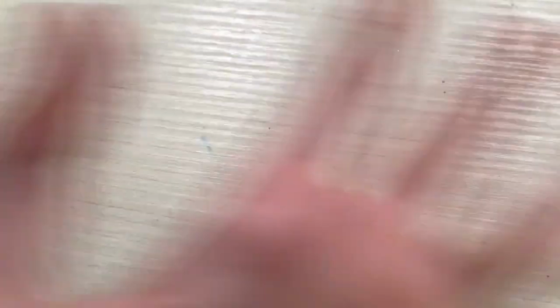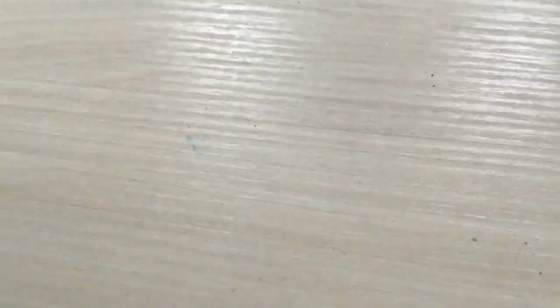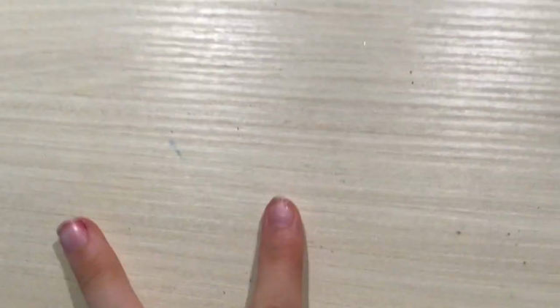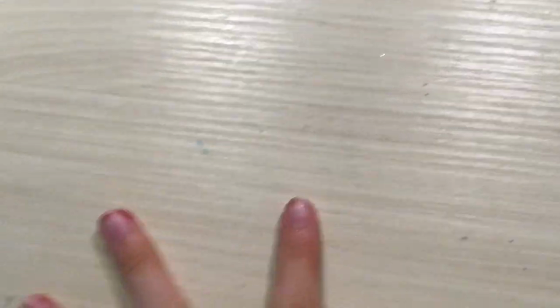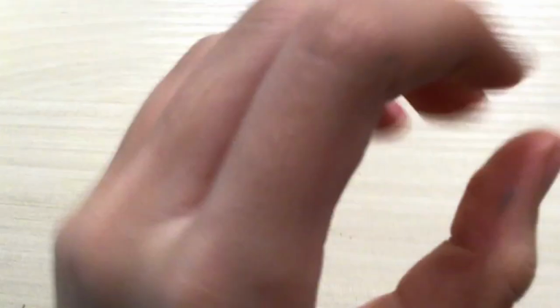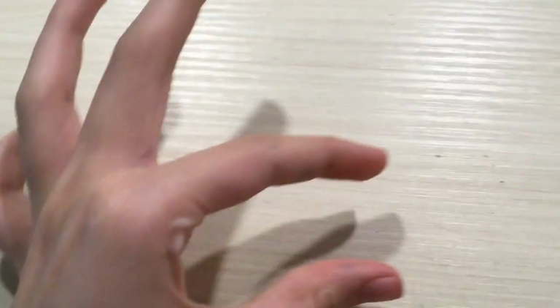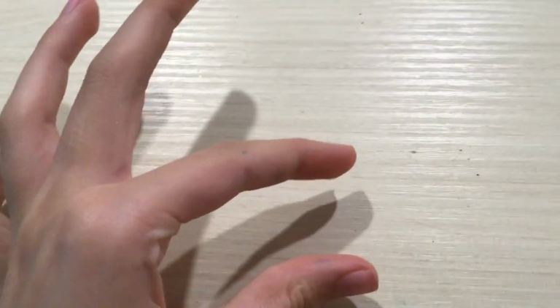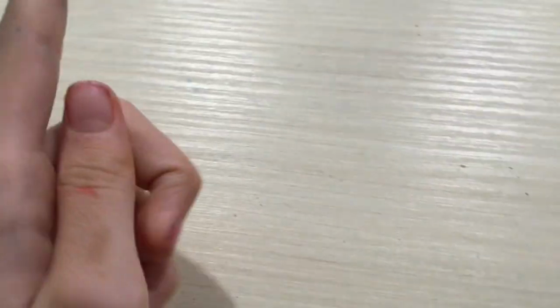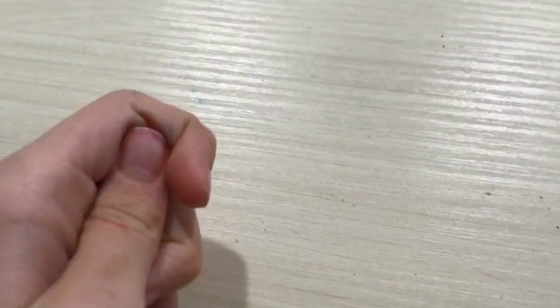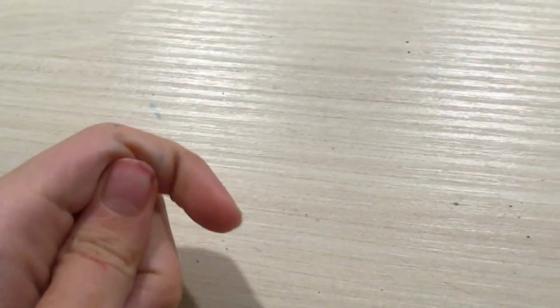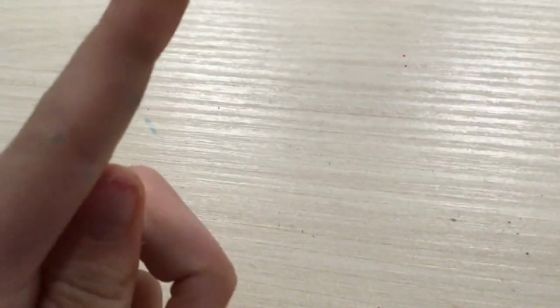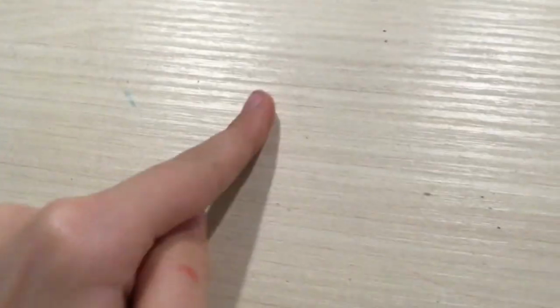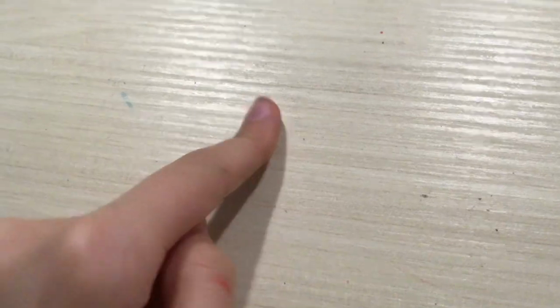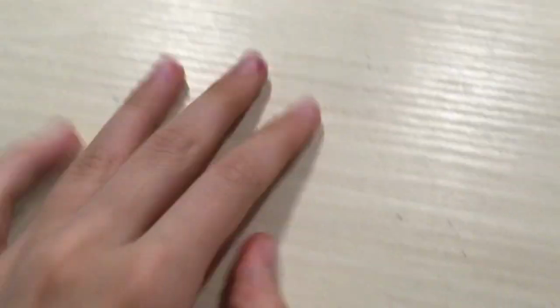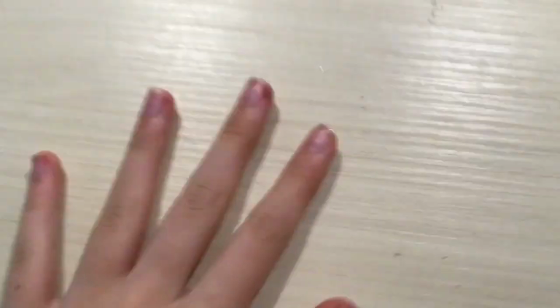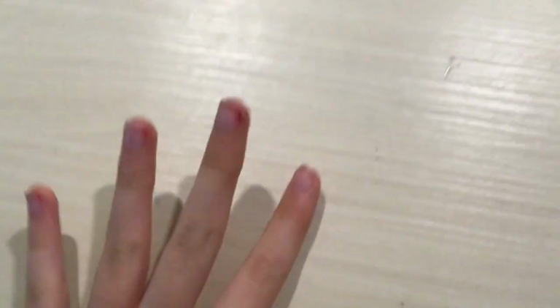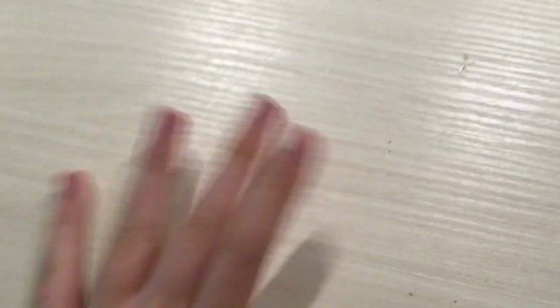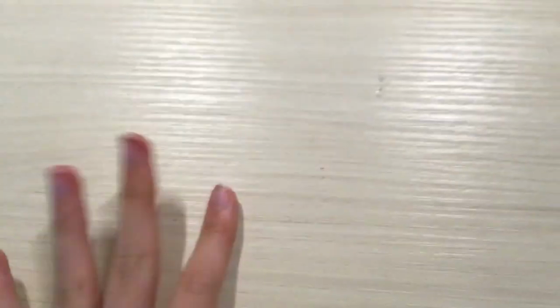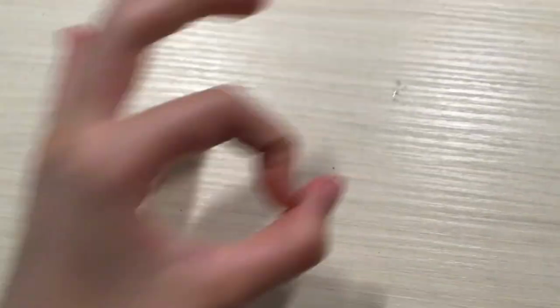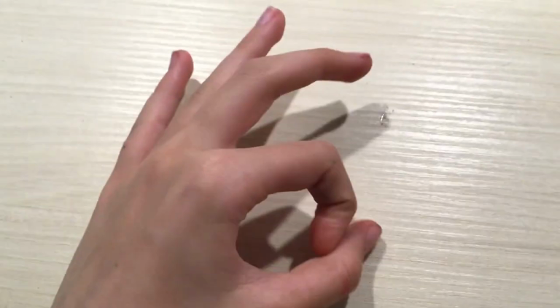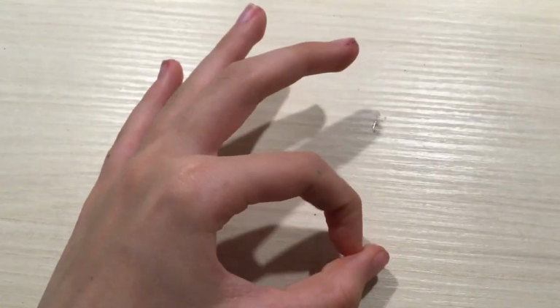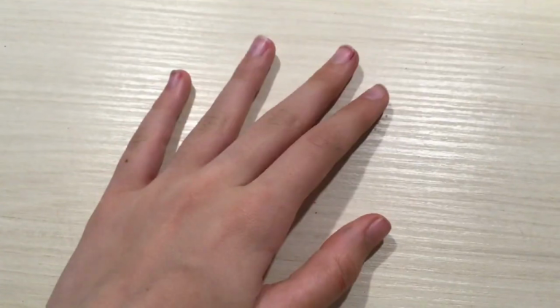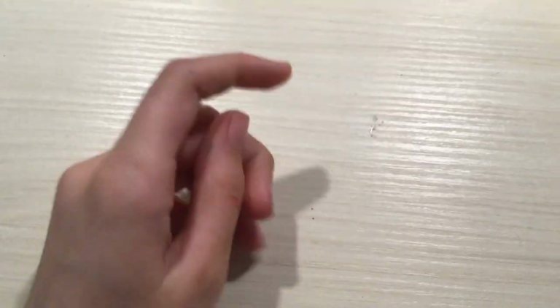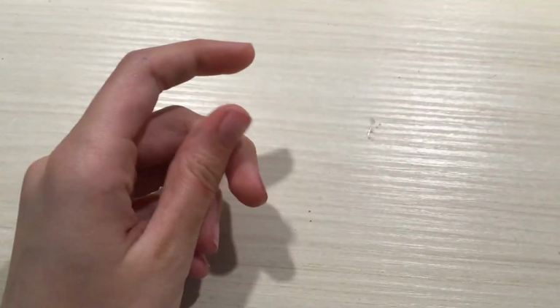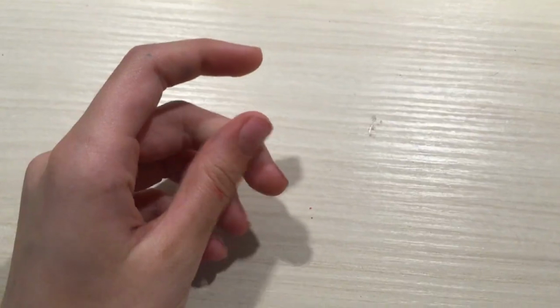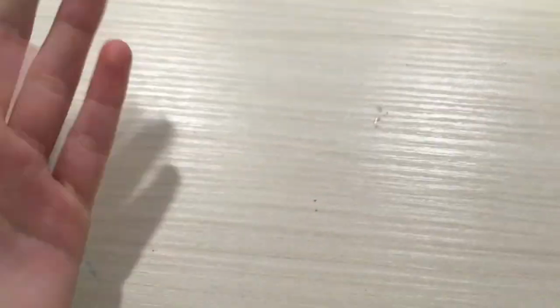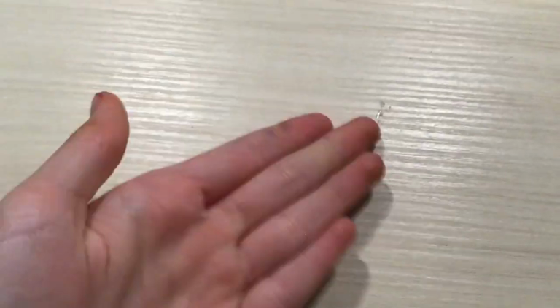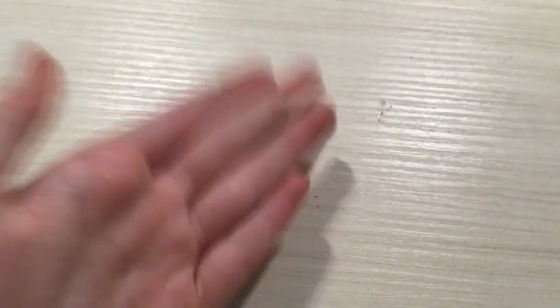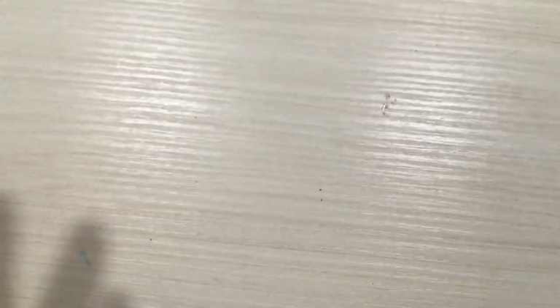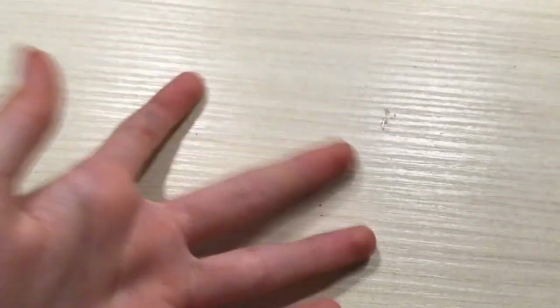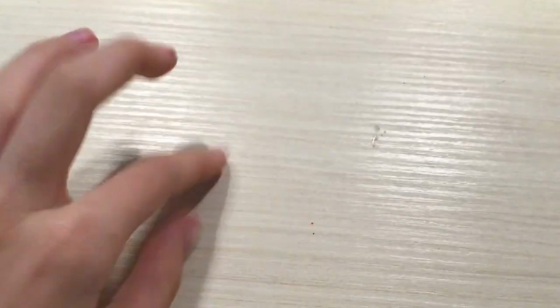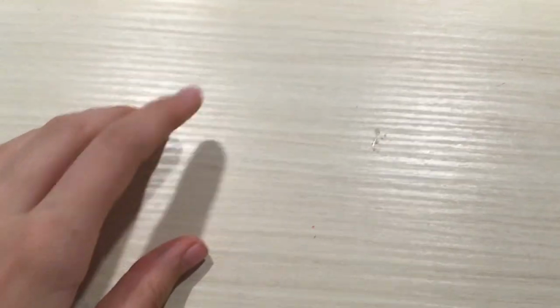Hey guys, it's Bear, and today I'm going to be painting on little tokens. Technically, I've already done them, but you're going to watch. They're just like little circular tokens, pretty small, and I'm going to be painting on them and turning them into DIY magnets.